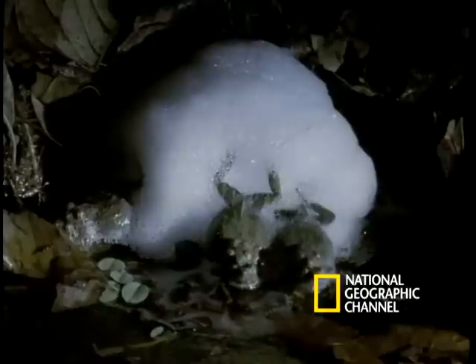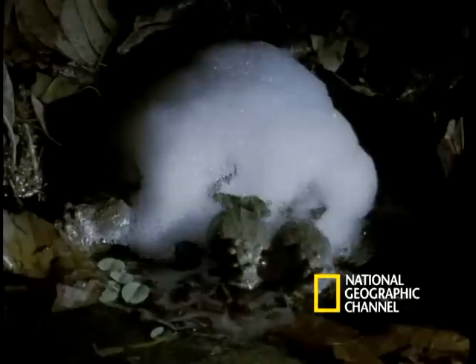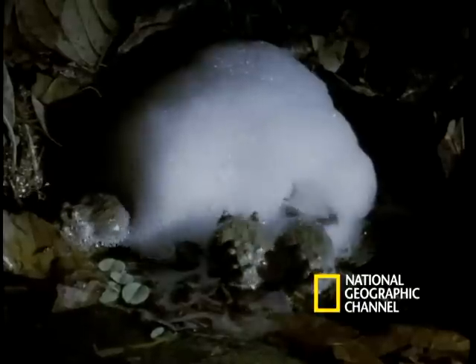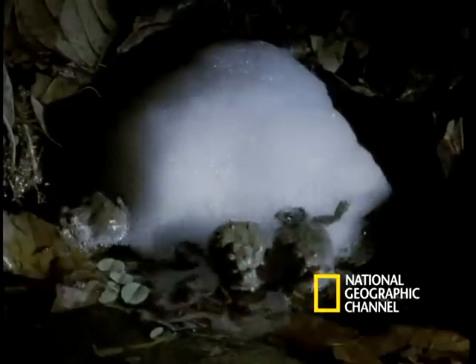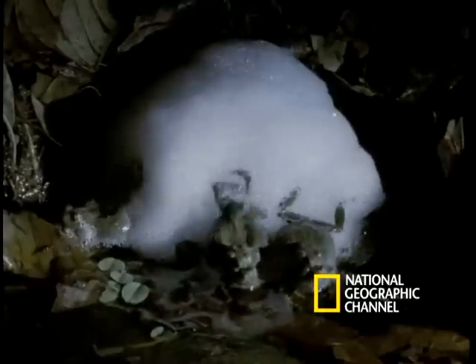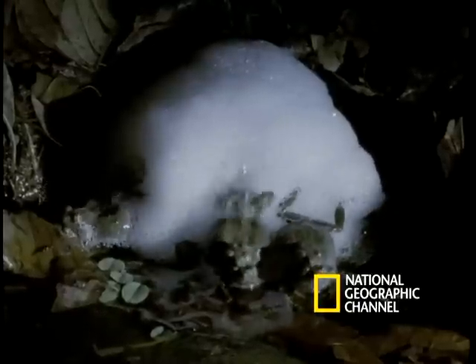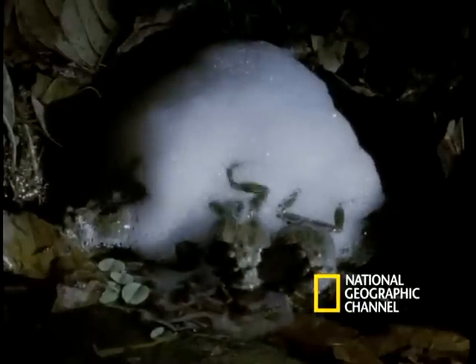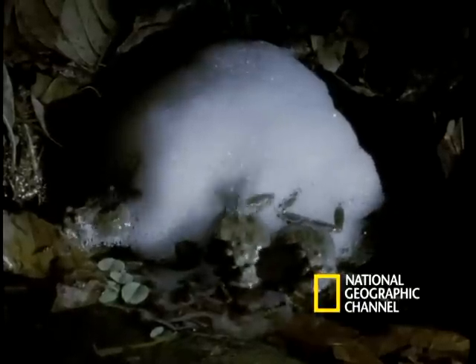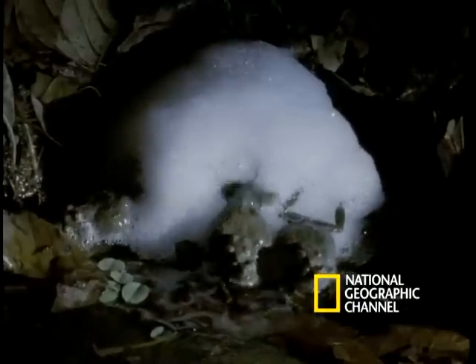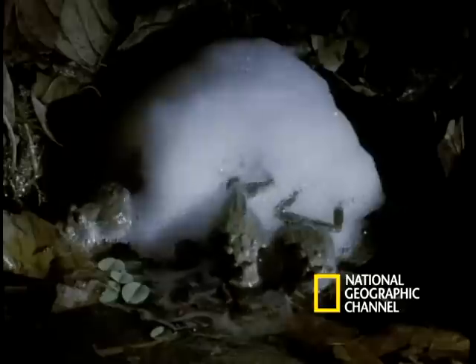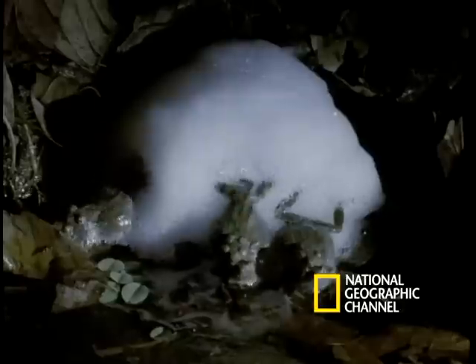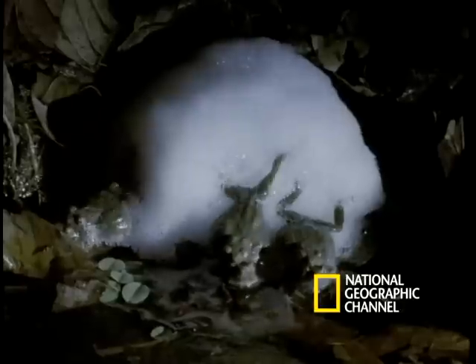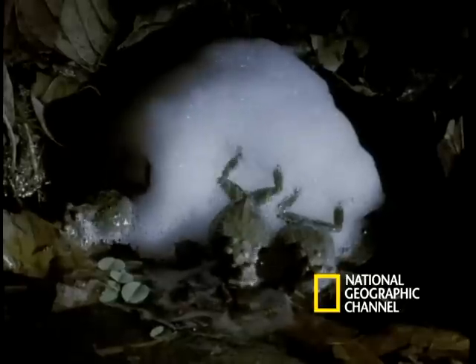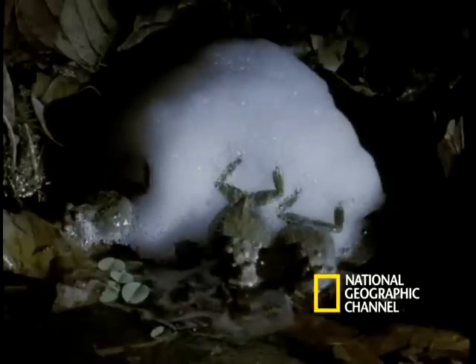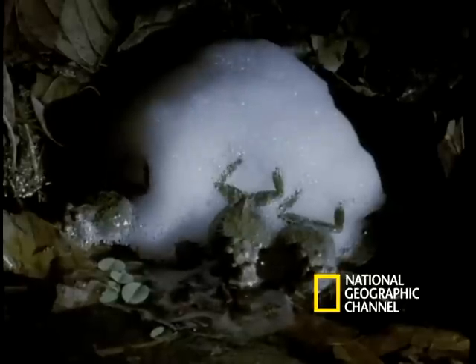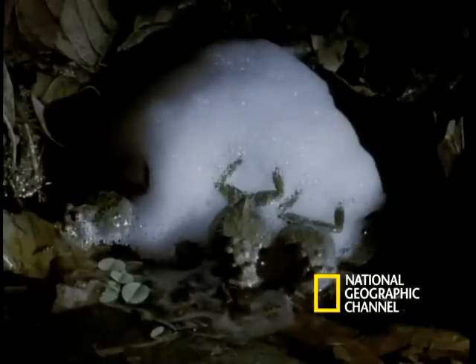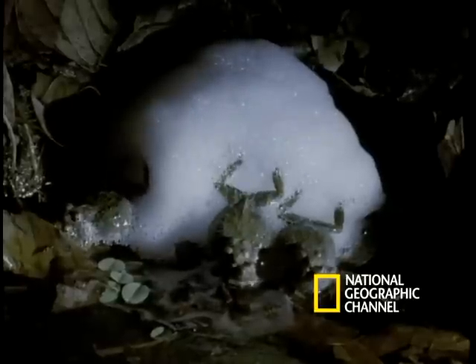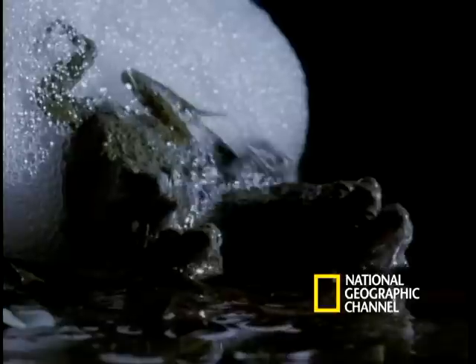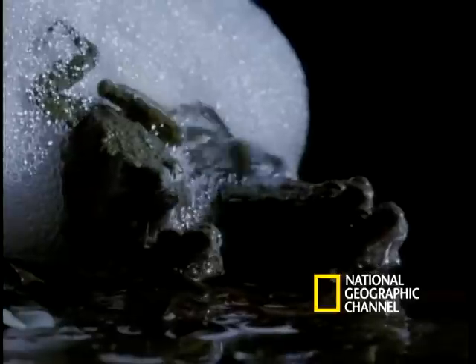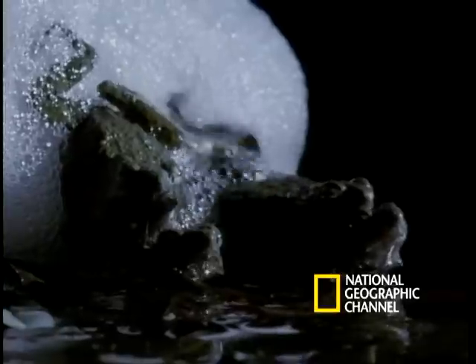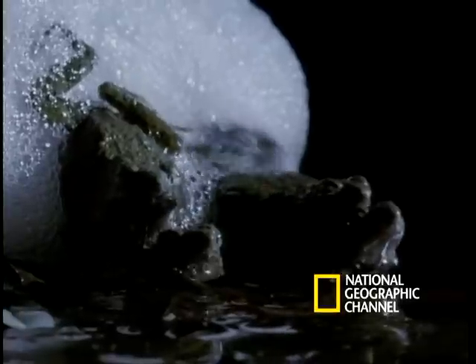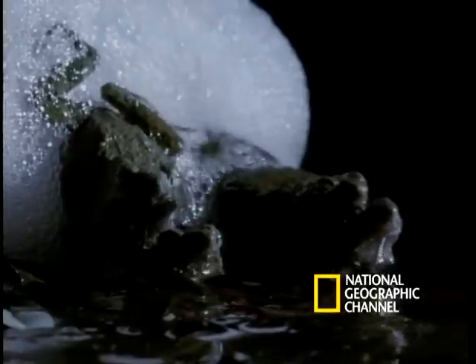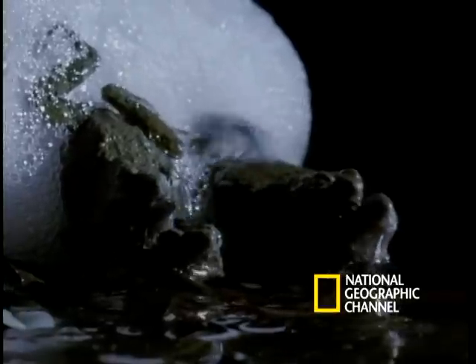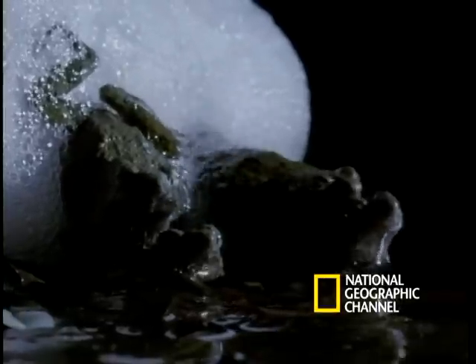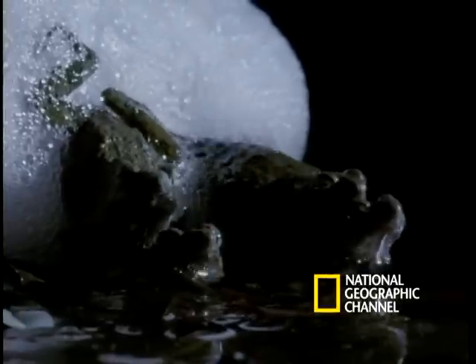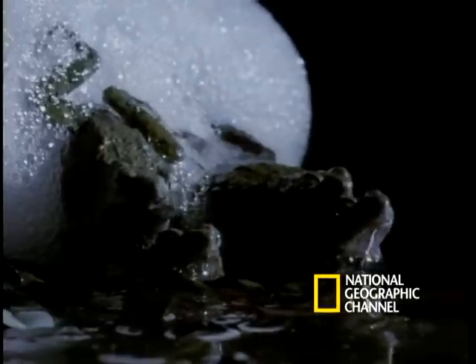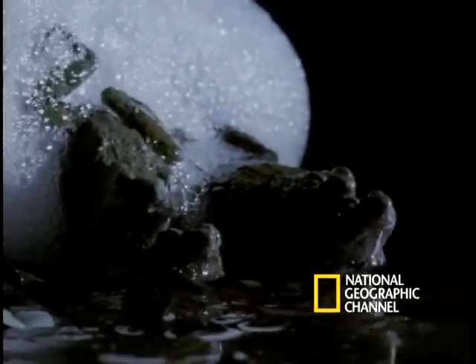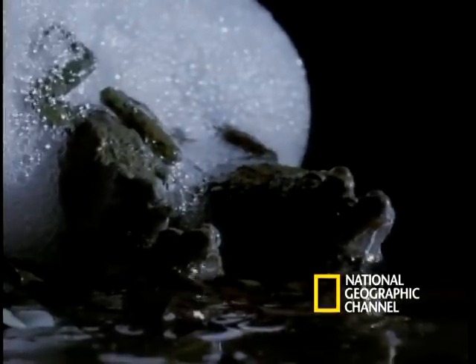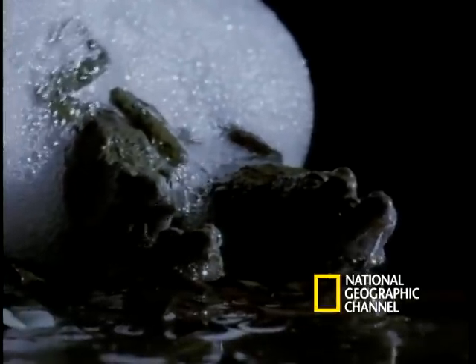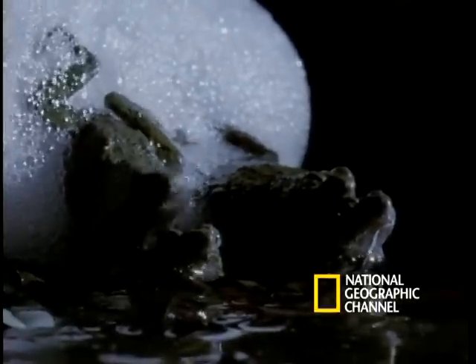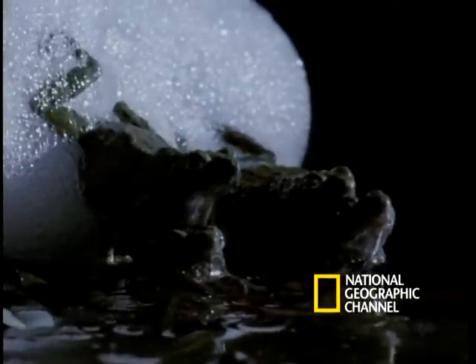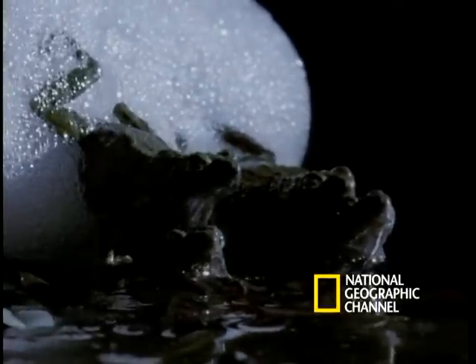Sometimes other couples join the party, creating a frothy nursery and daycare center for their eggs. The foam keeps the eggs moist and full of oxygen, and also hides them from predators.